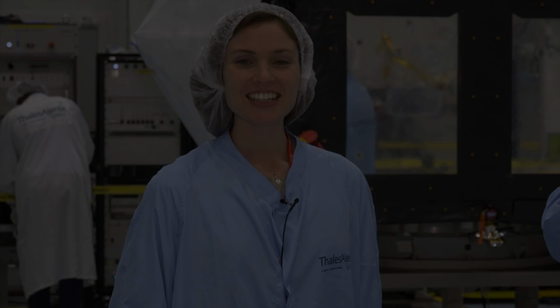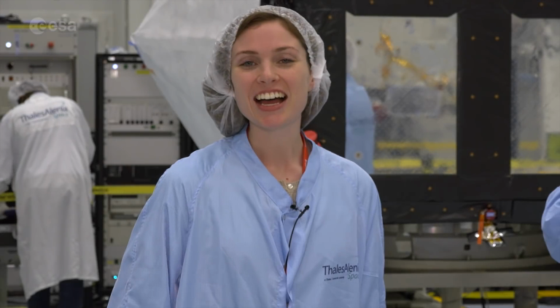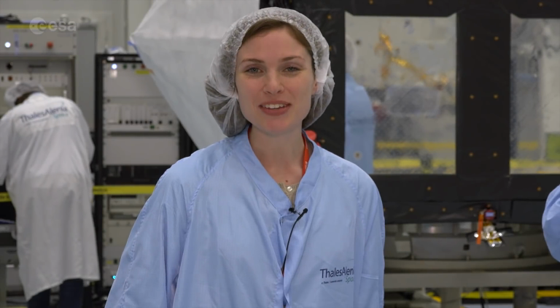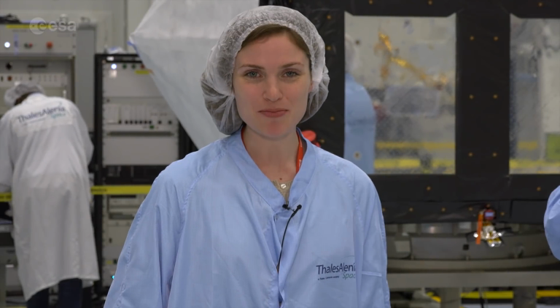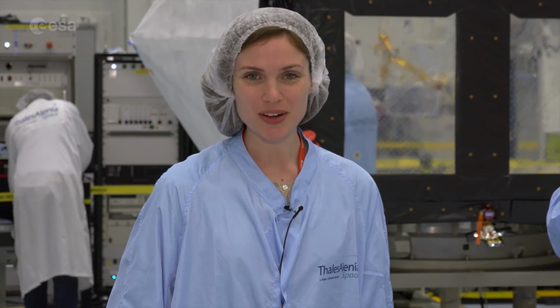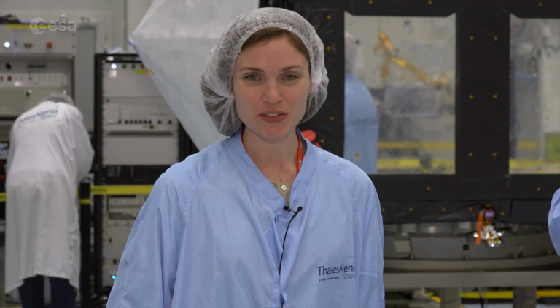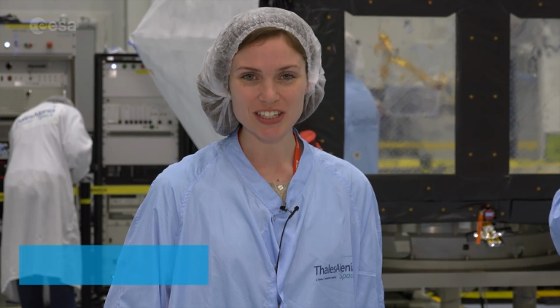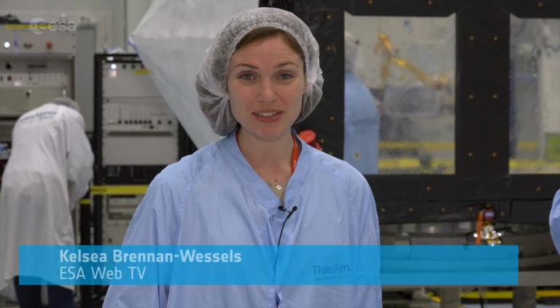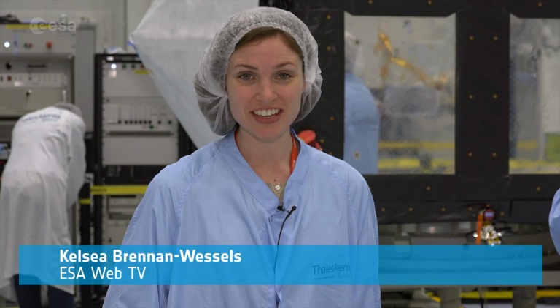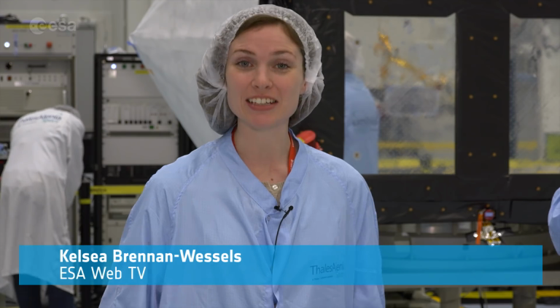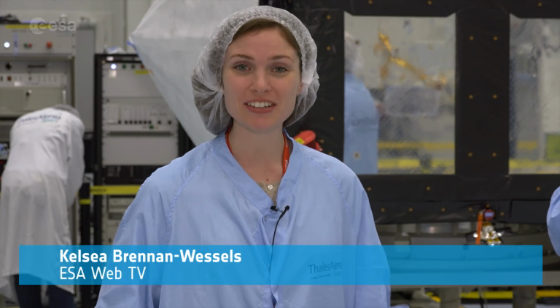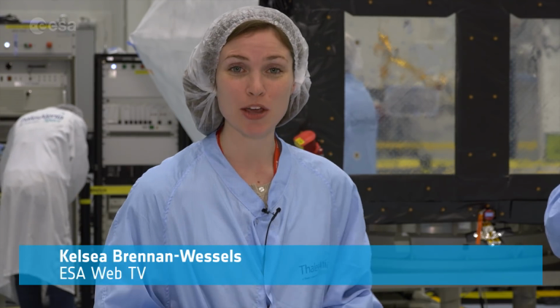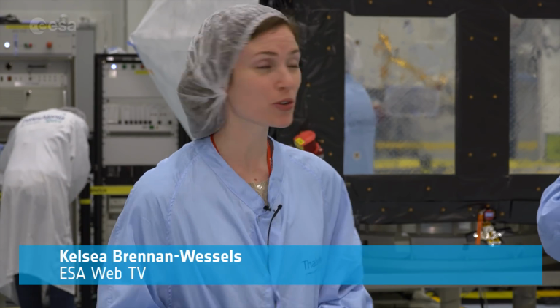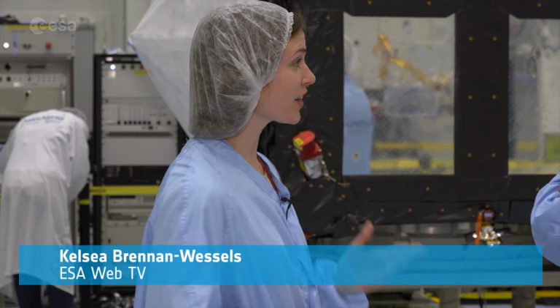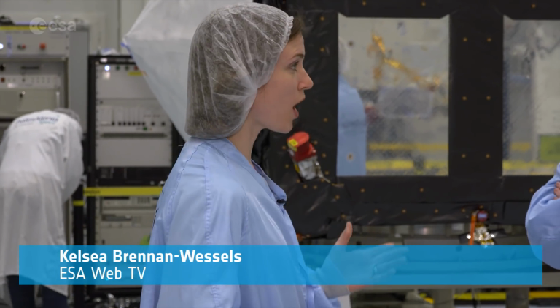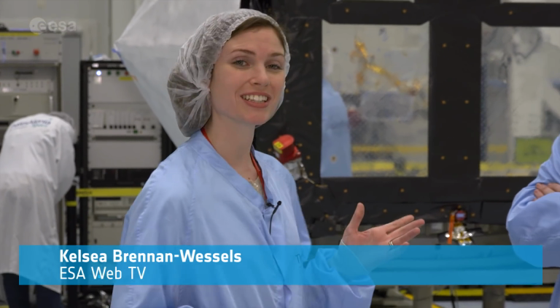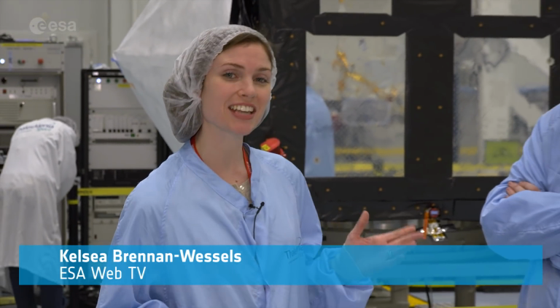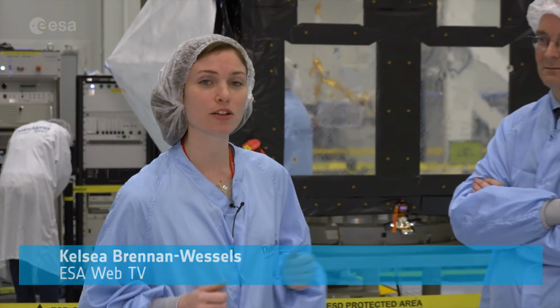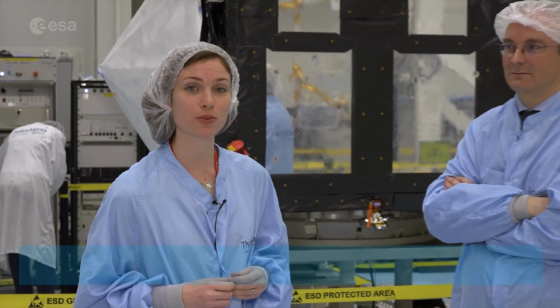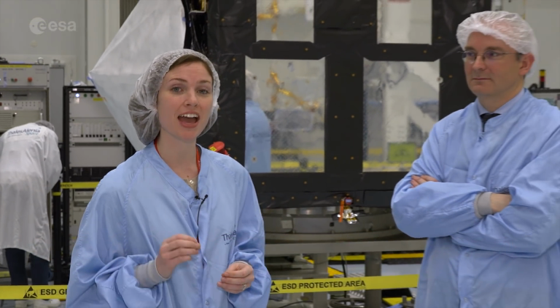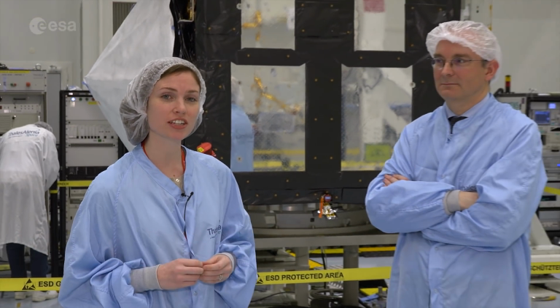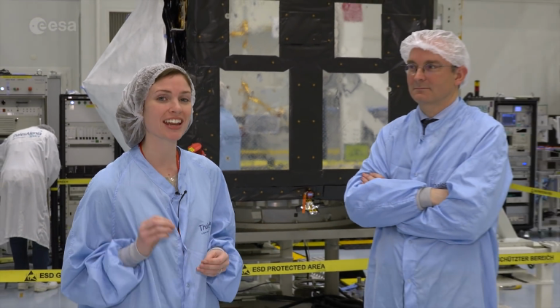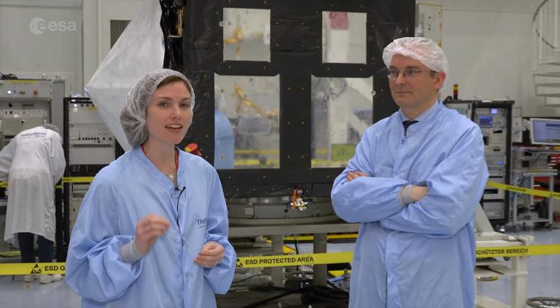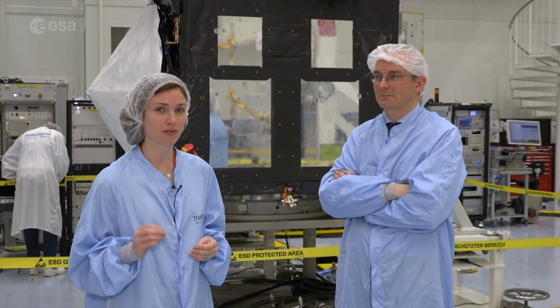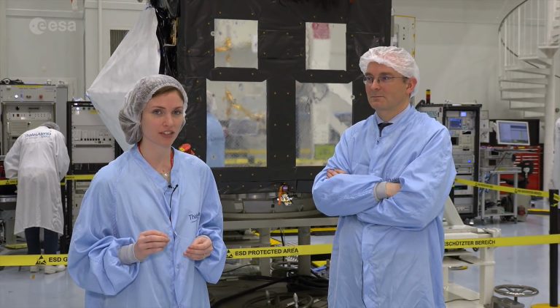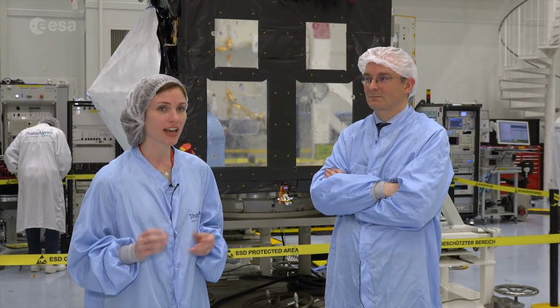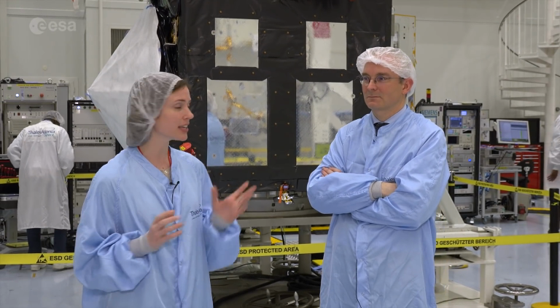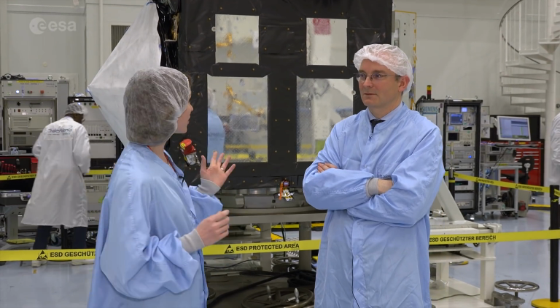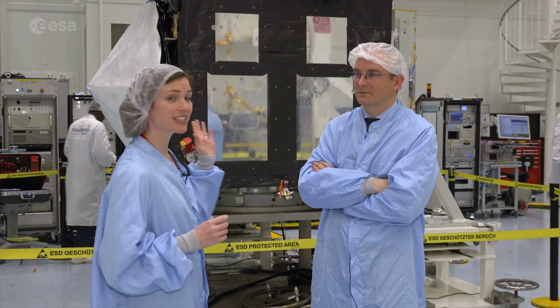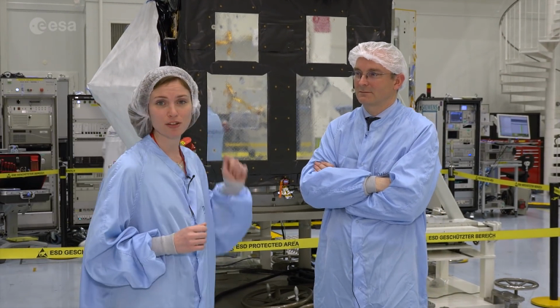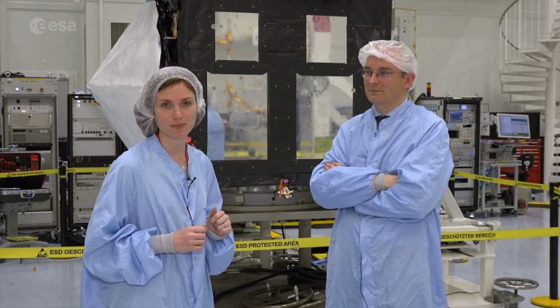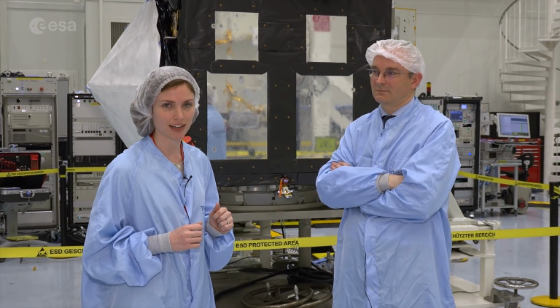Hi, I'm Kelsey Brennan-Wessels for ESA Web TV, and I'm here today with Christophe Gantois, who is the Sentinel-3 Engineering and AIV Manager. We're standing in front of the Sentinel-3B satellite.